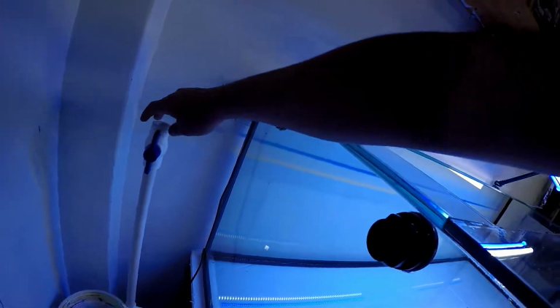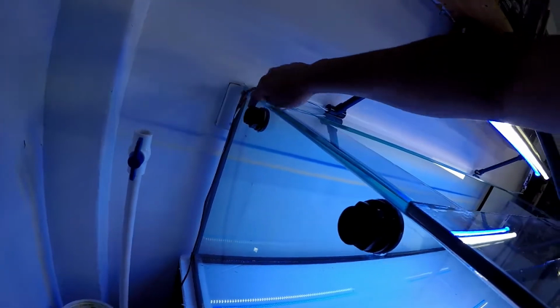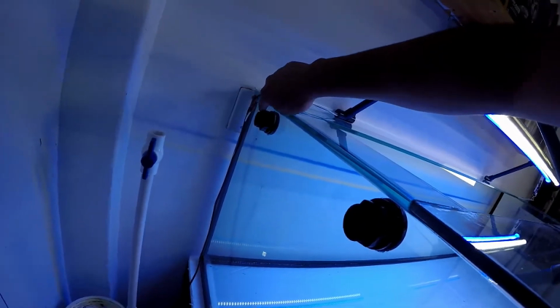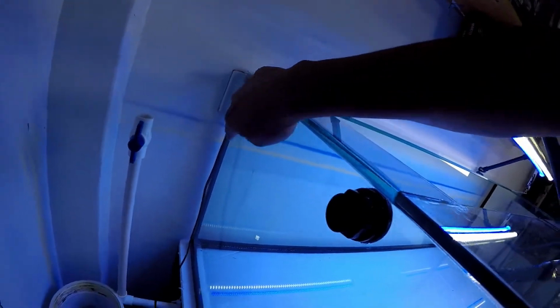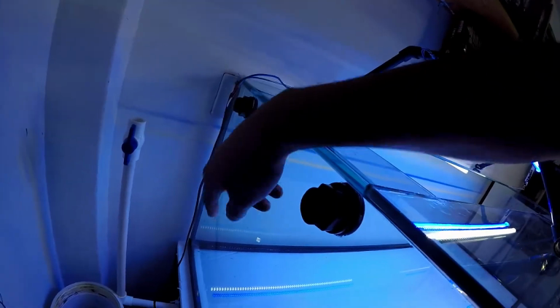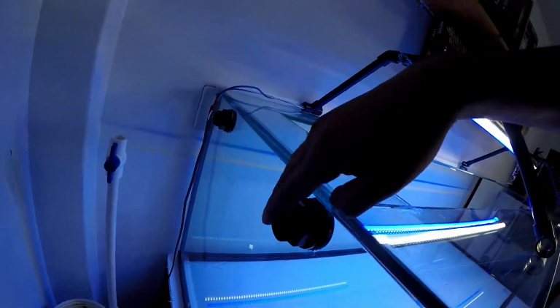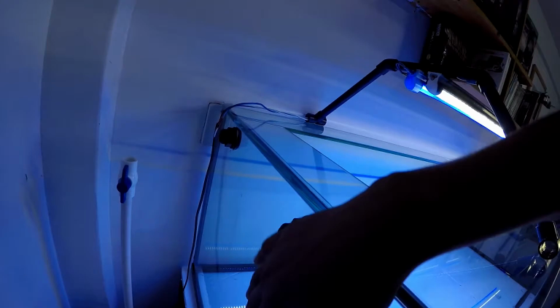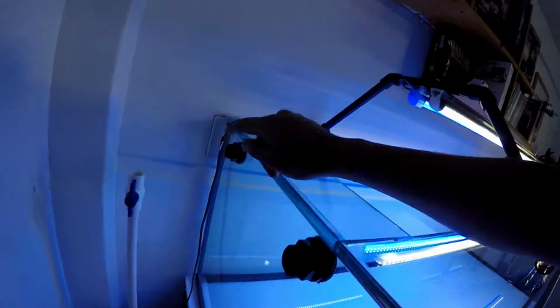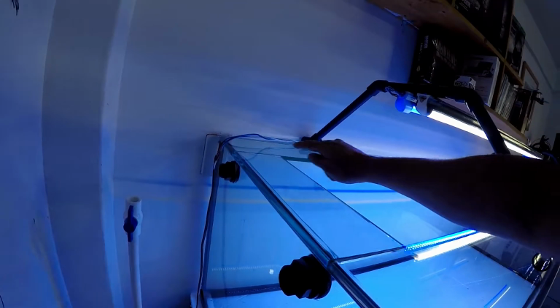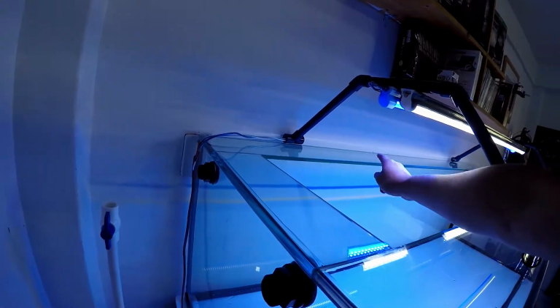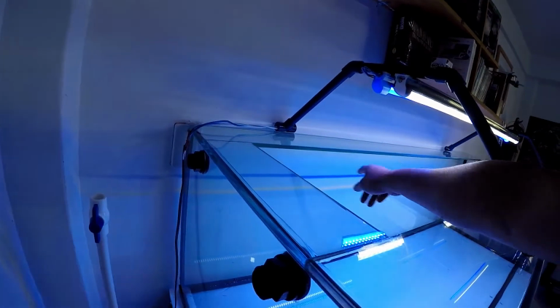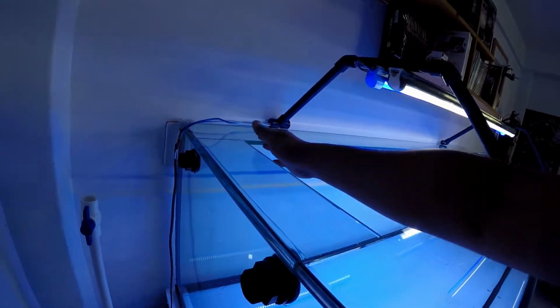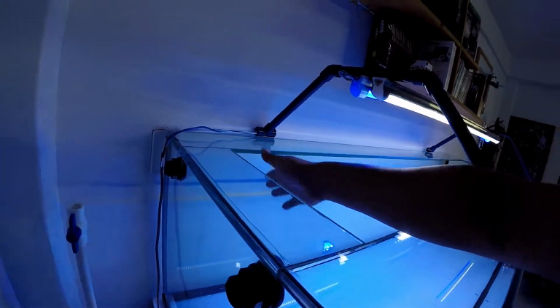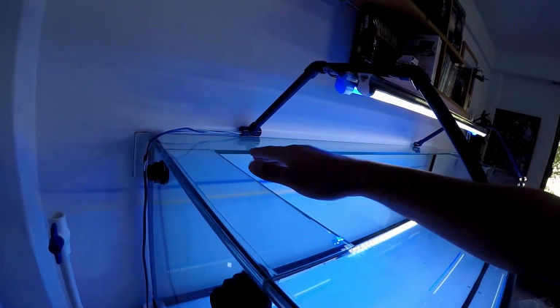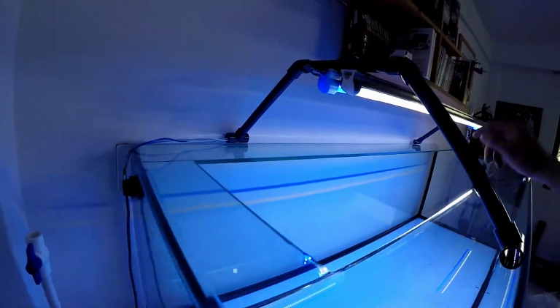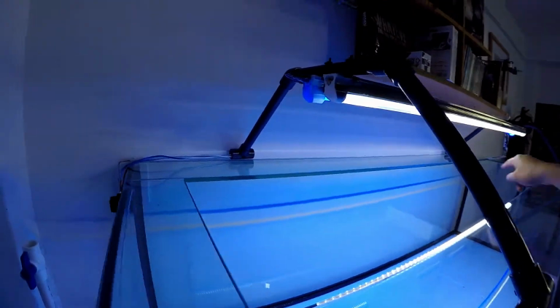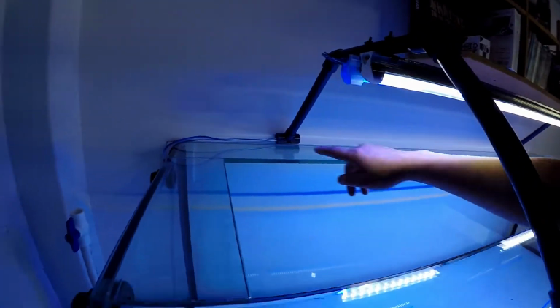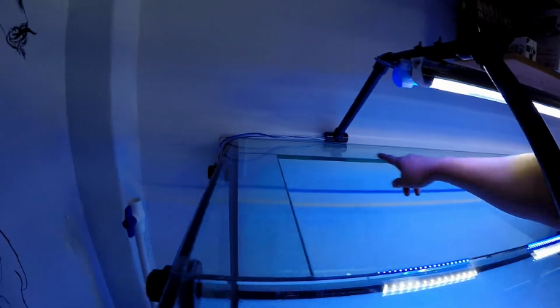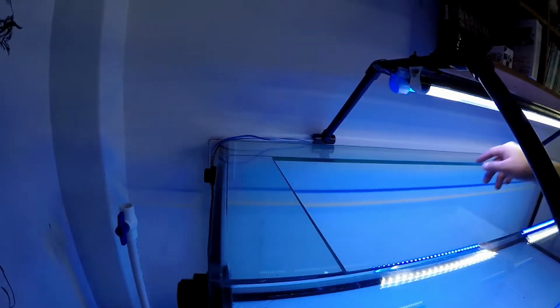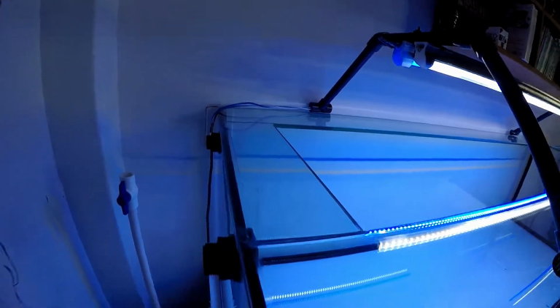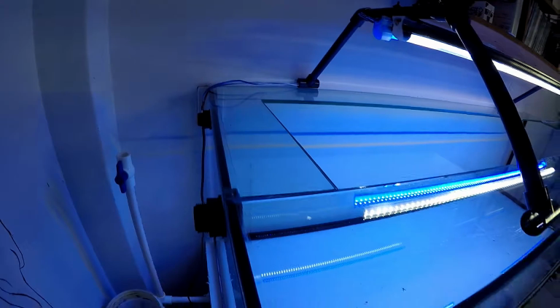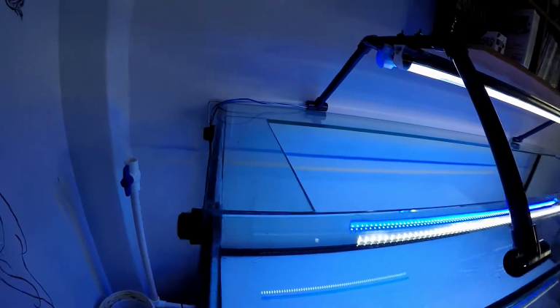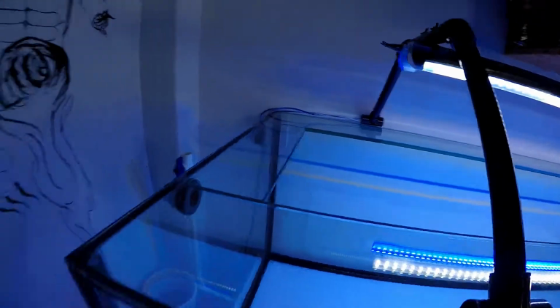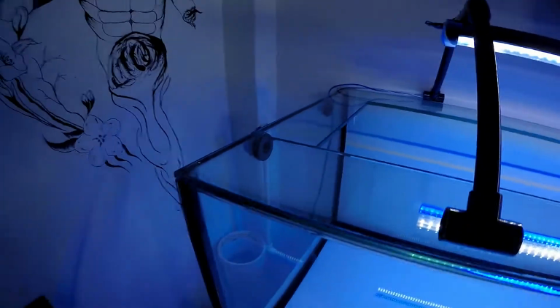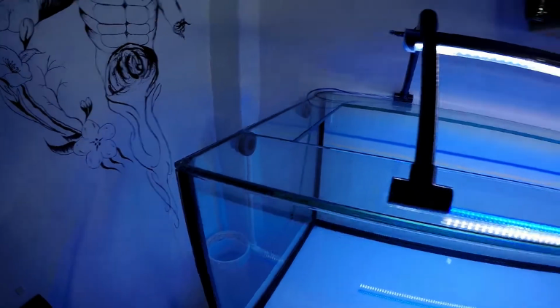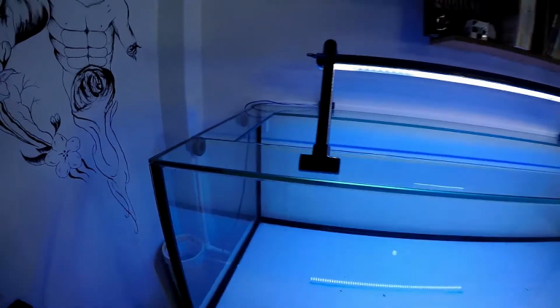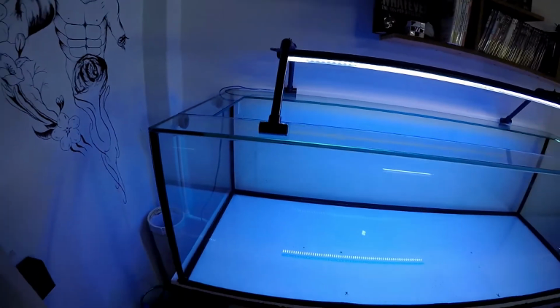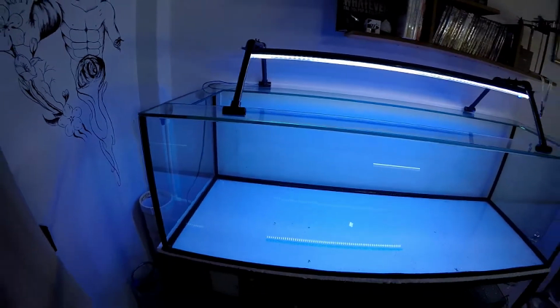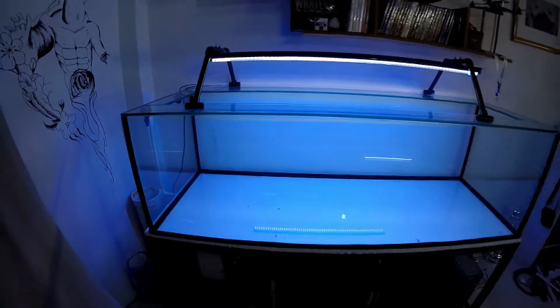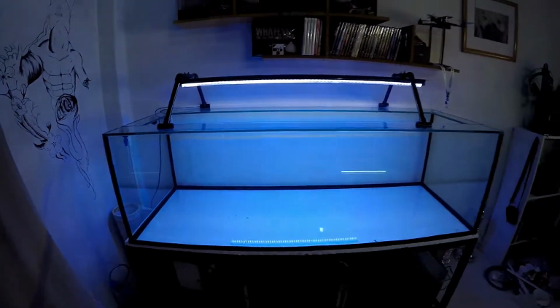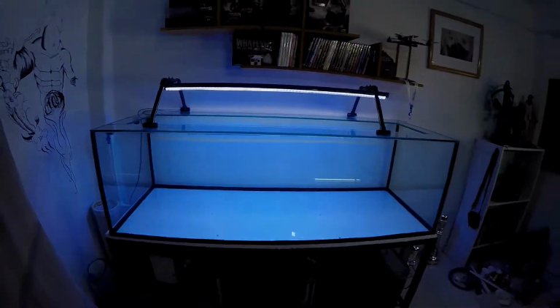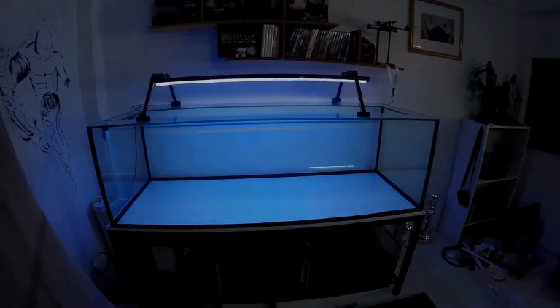Aquí van a ir las bajadas de agua, dos bajadas. Y la subida va a ir por acá, por enfrente o por el otro lado, no sé, tengo que ver. Pero así va quedando, ya les iré mostrando papus.